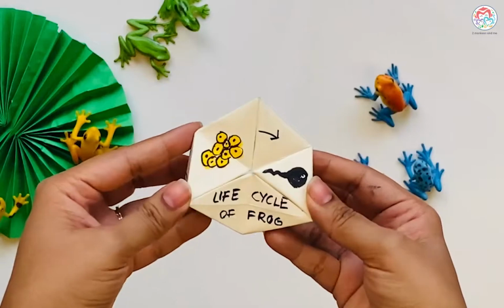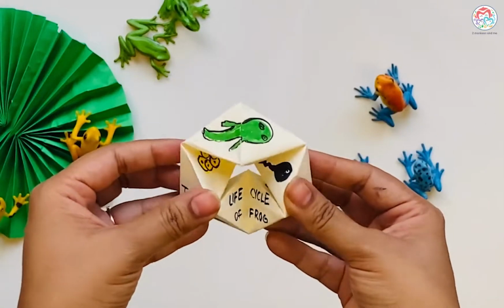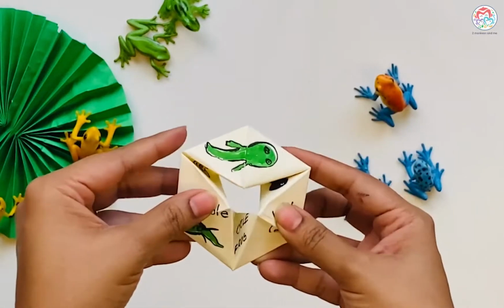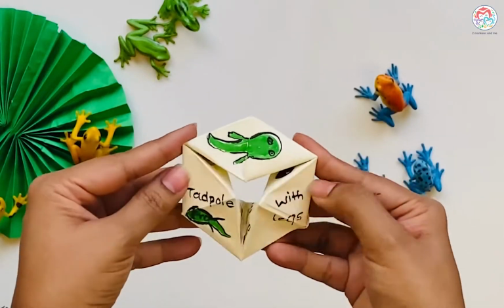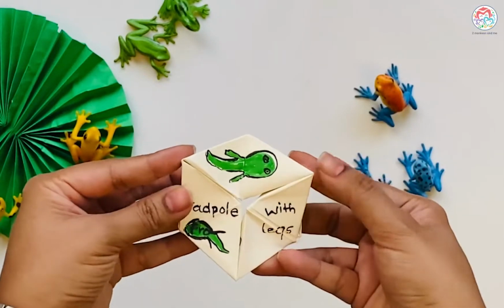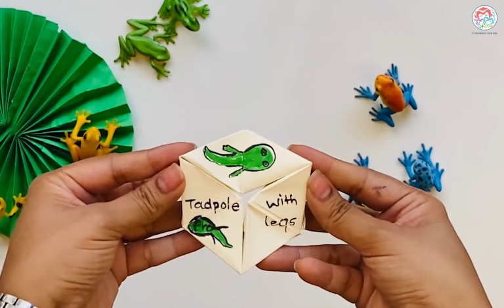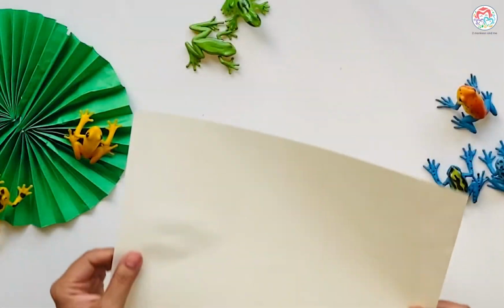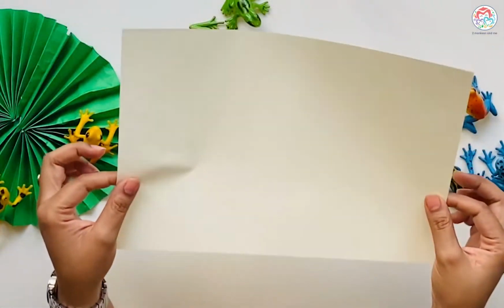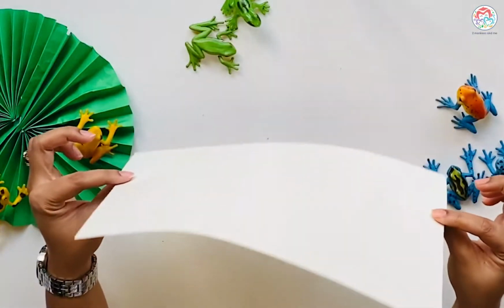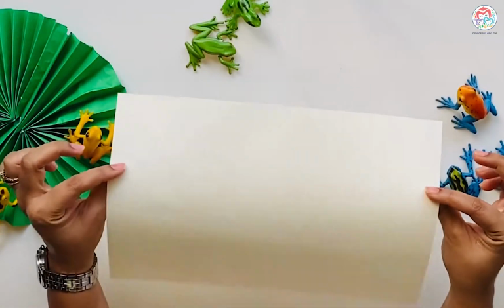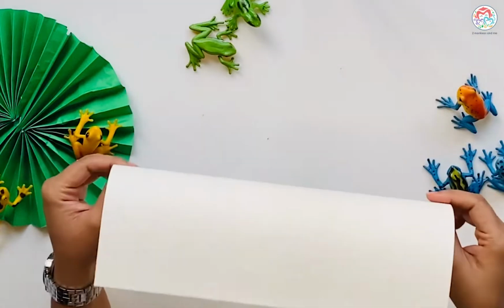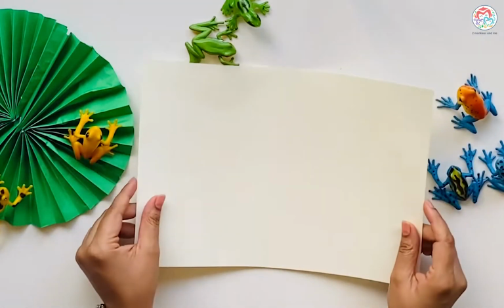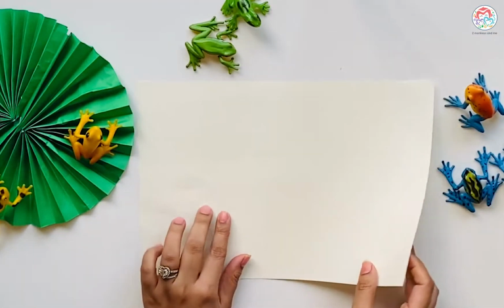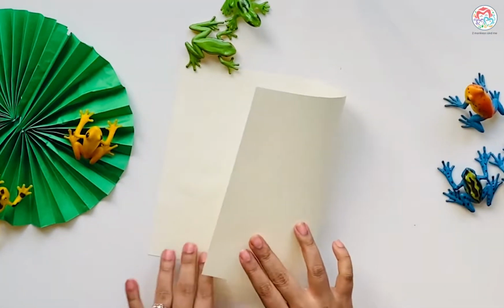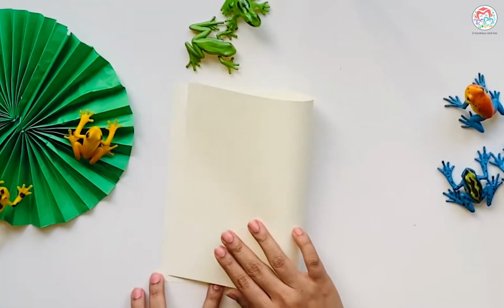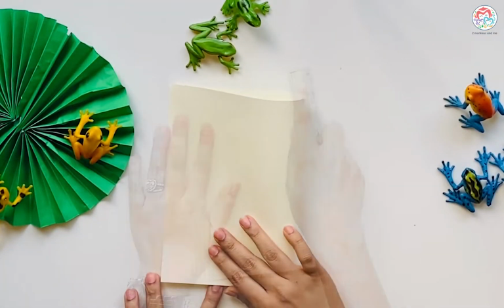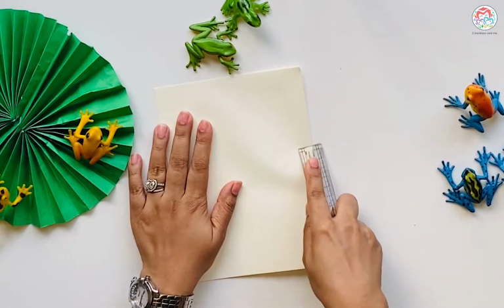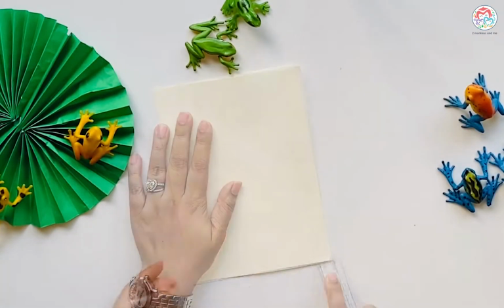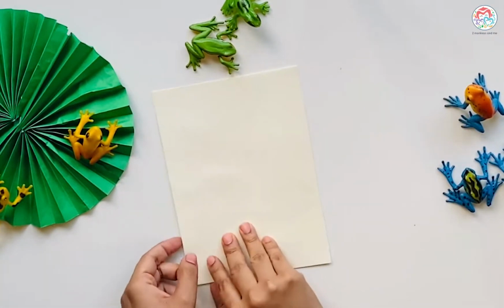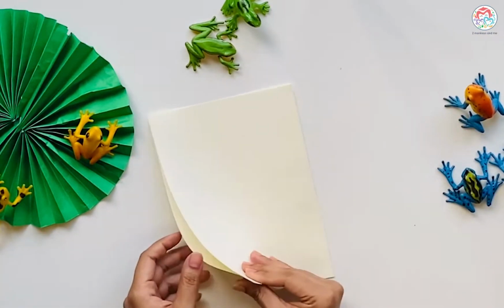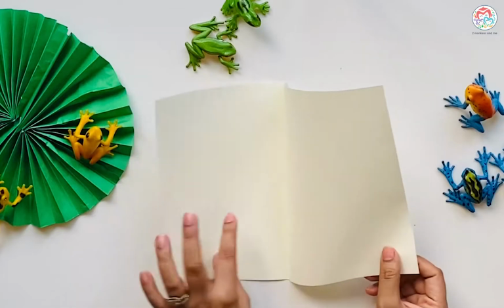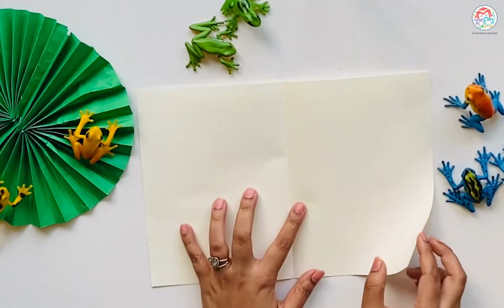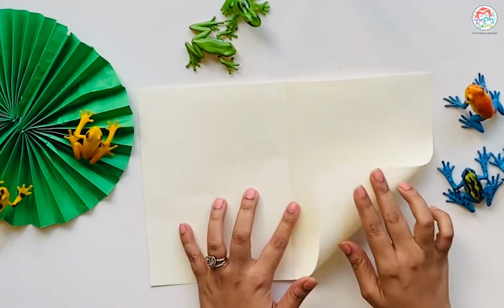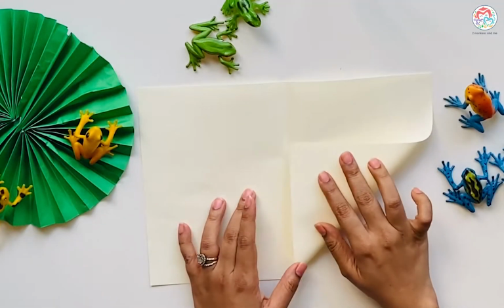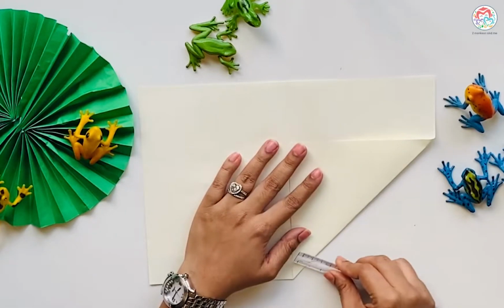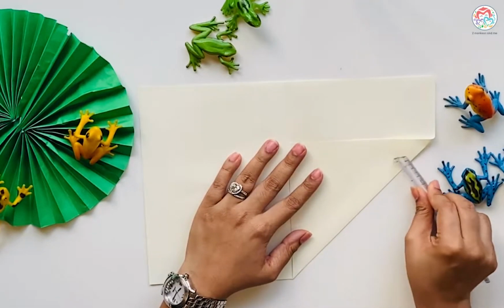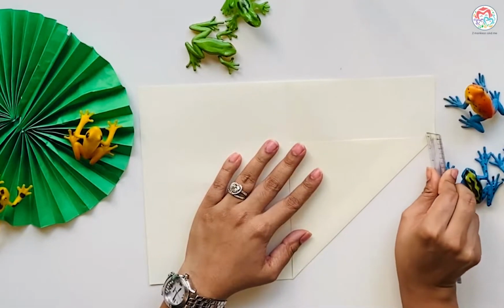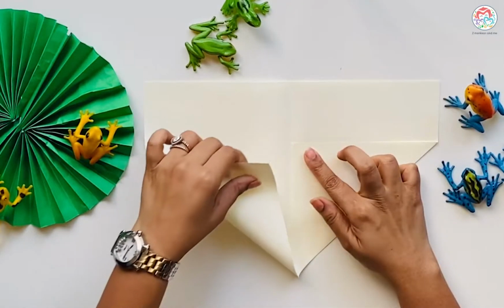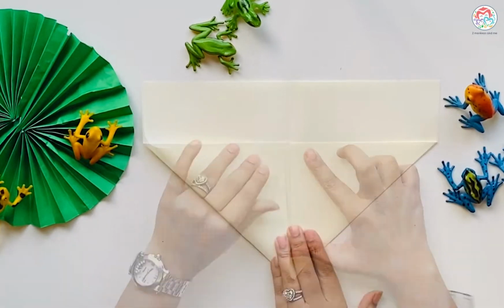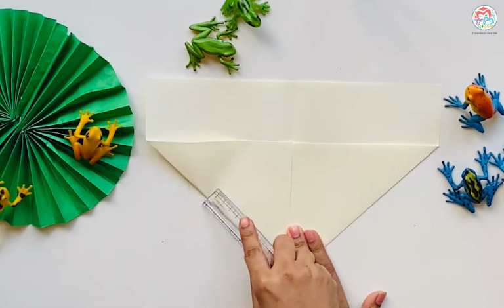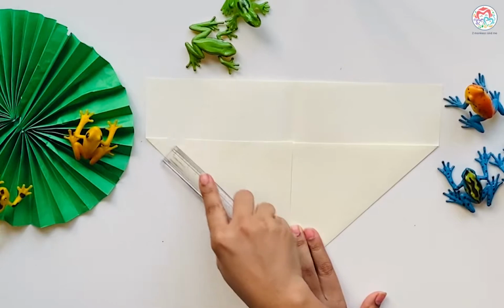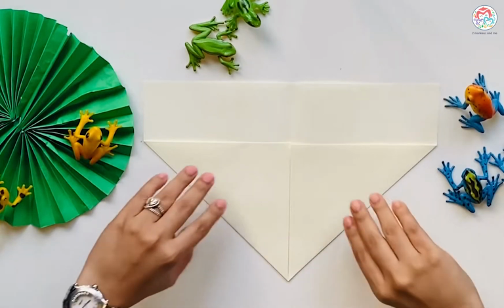Let's make the life cycle of a frog with a flexagon. To make a flexagon, you need an A4 size sheet. Fold an A4 sheet into half. Fold again so it looks how you fold an aeroplane. Make sure the crease is strong when you fold it.